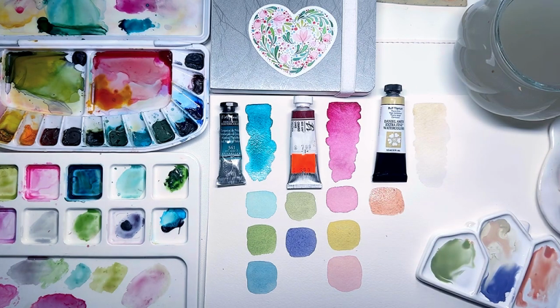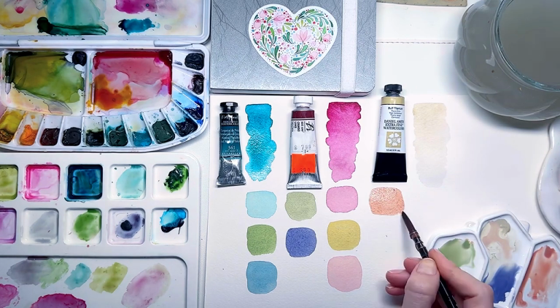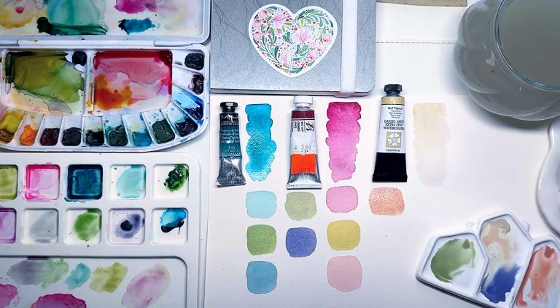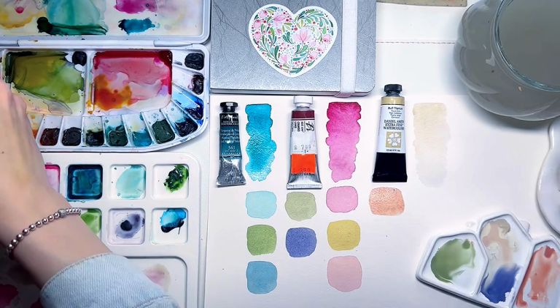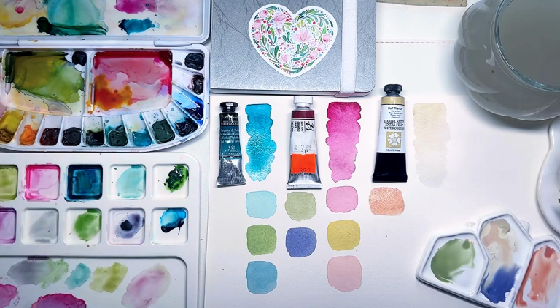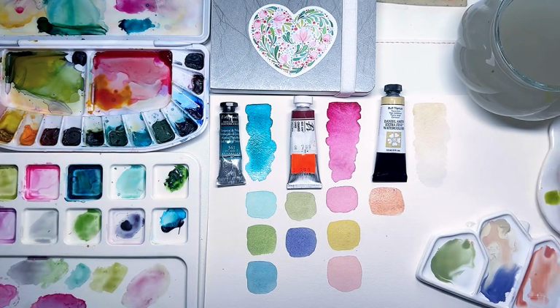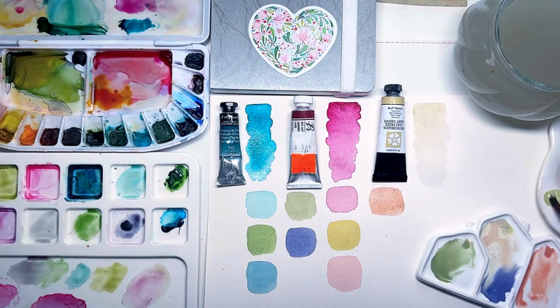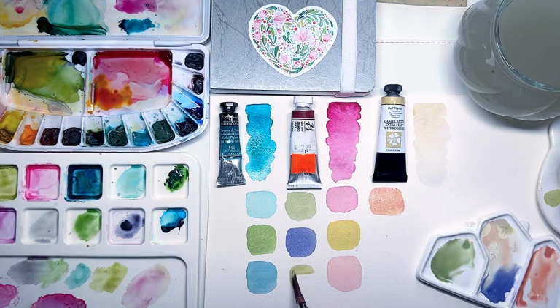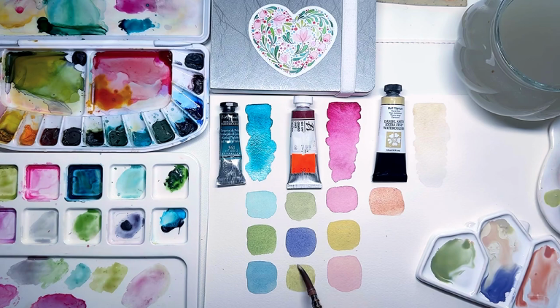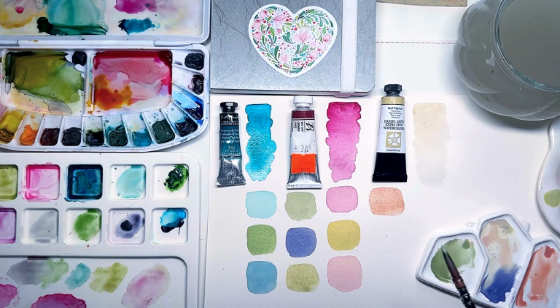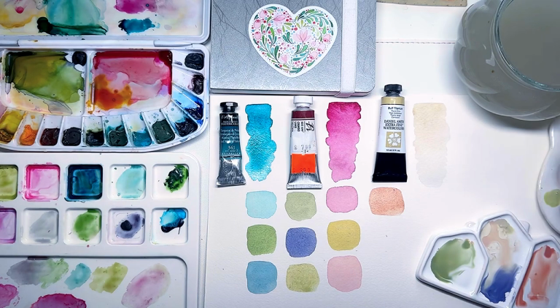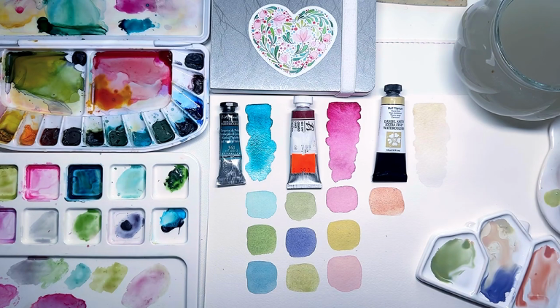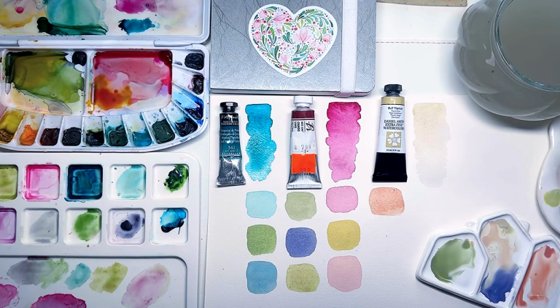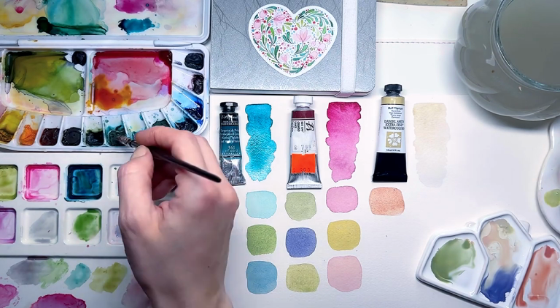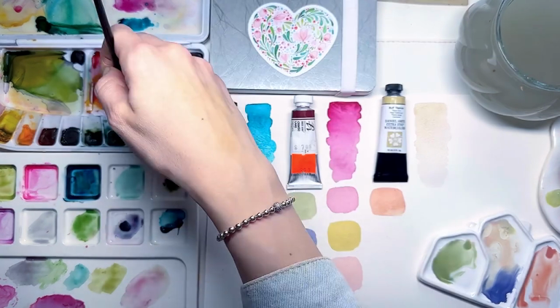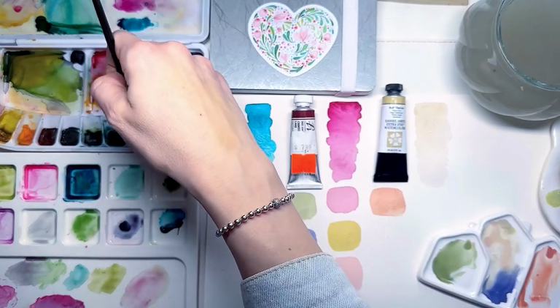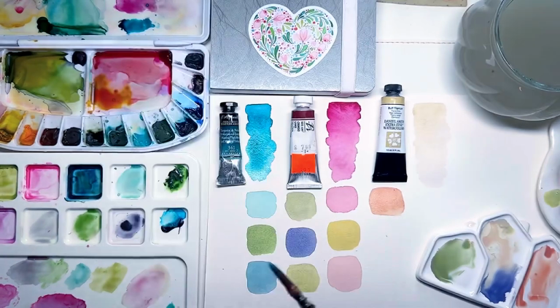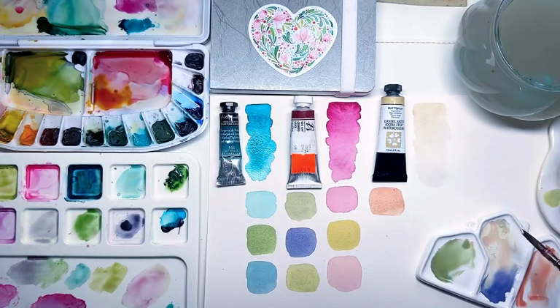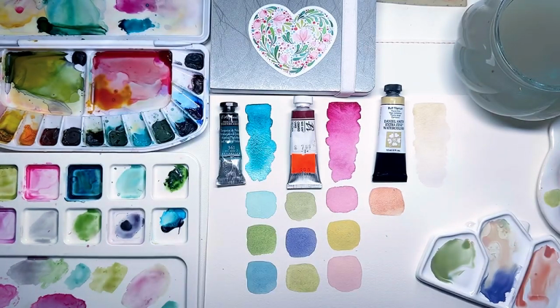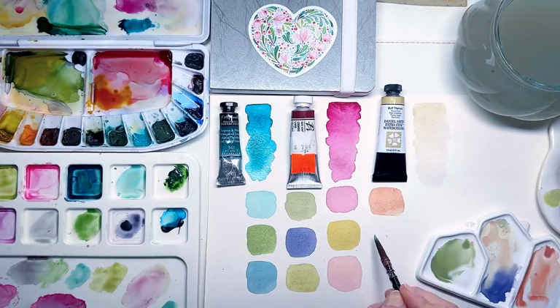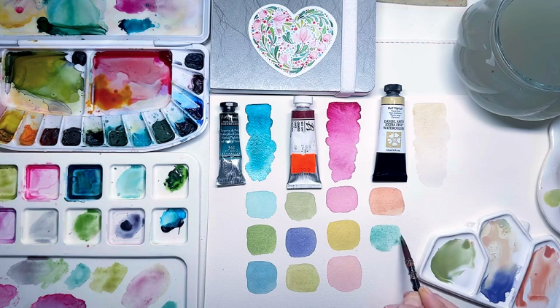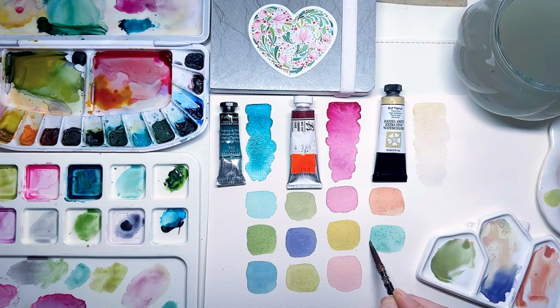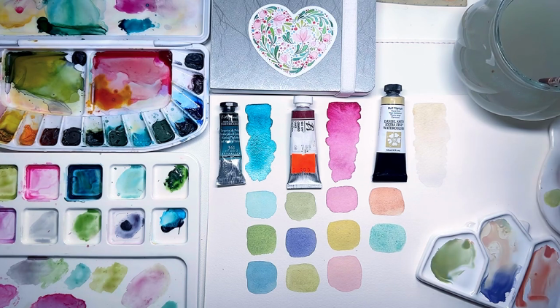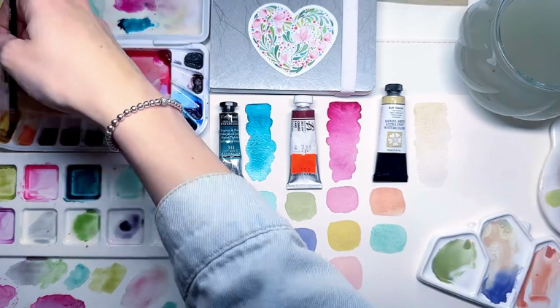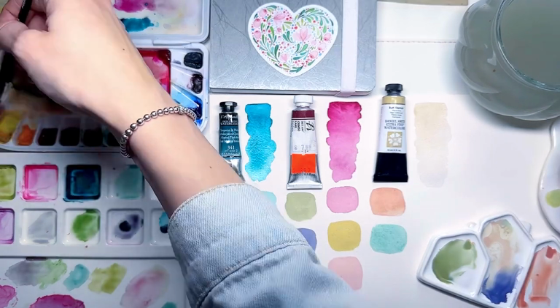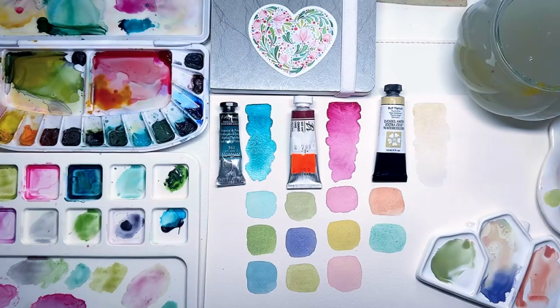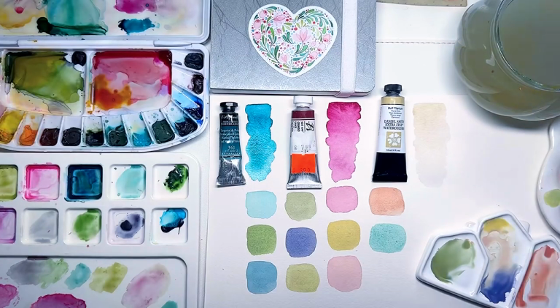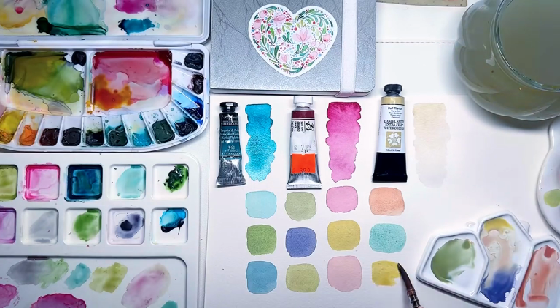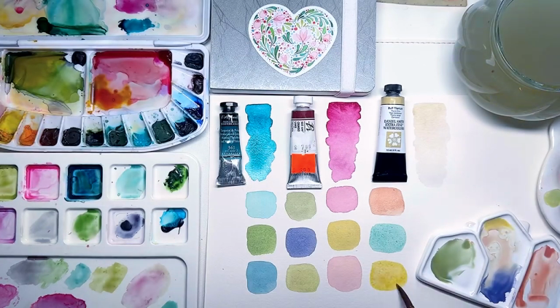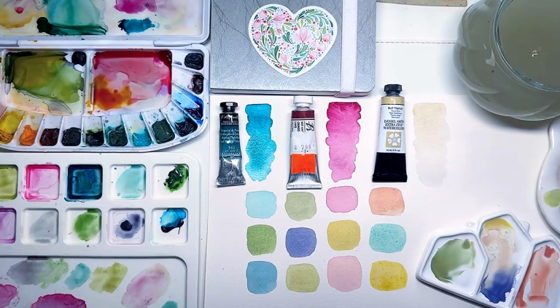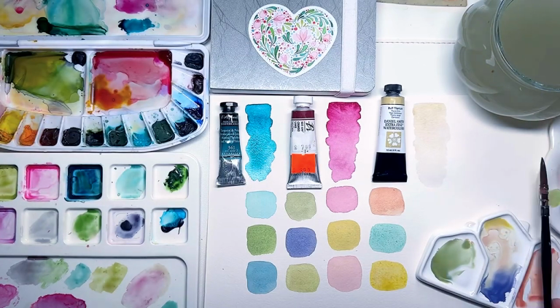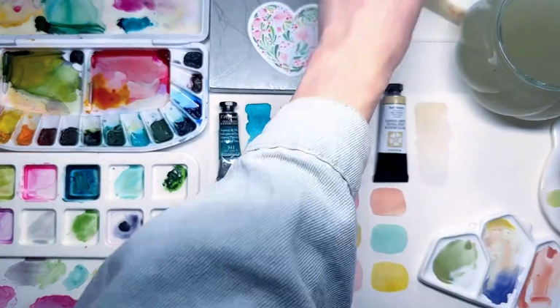I hope you enjoyed this quick review and sharing my excitement for these new colors with you. Let me know in the comments if you've tried any of these shades, or if you have any questions. Thanks for watching!